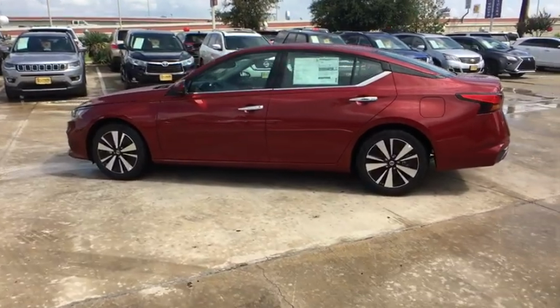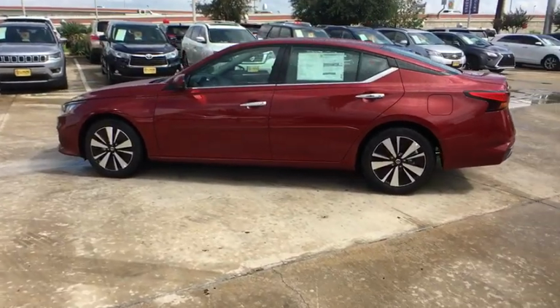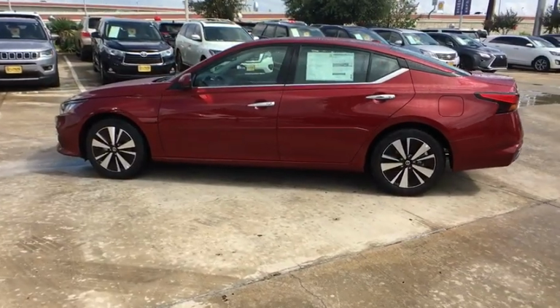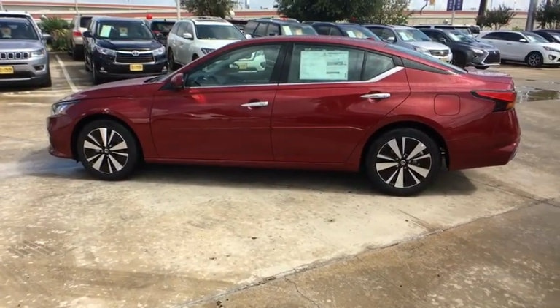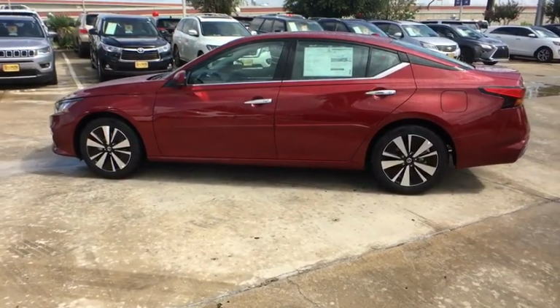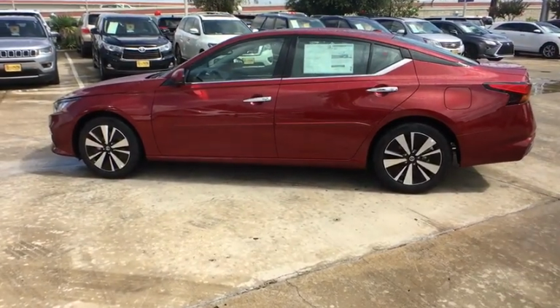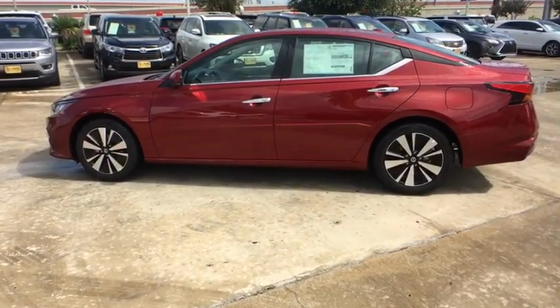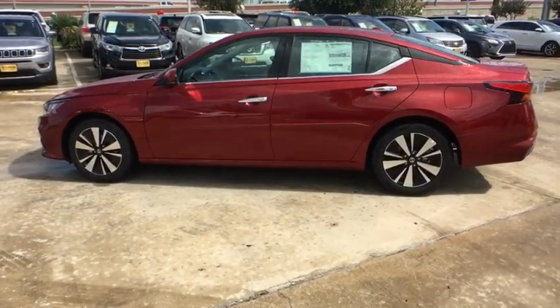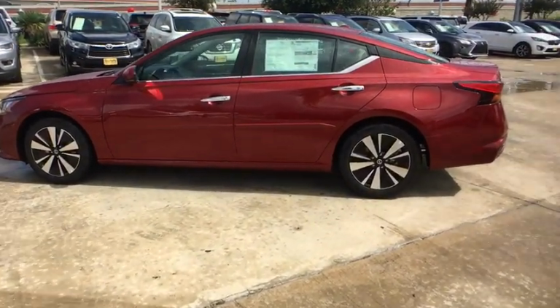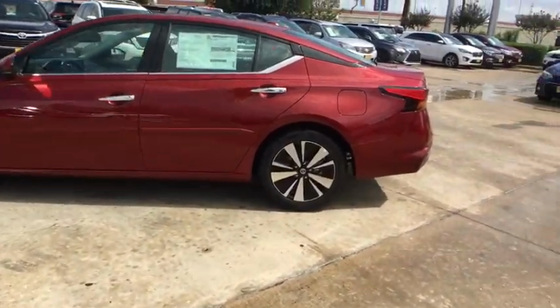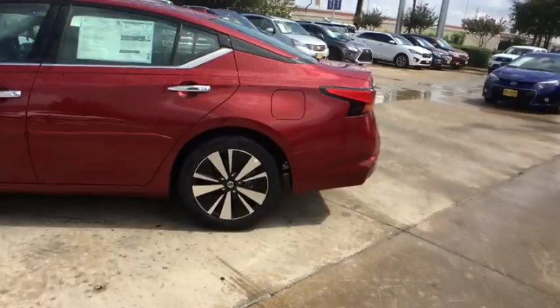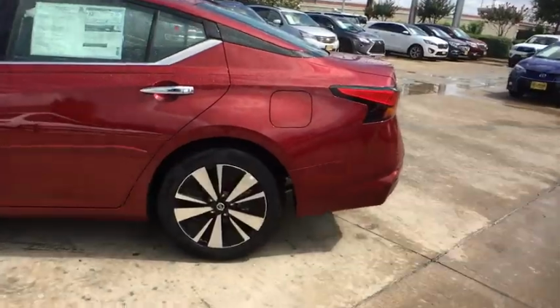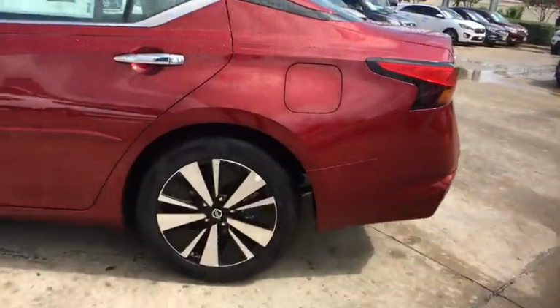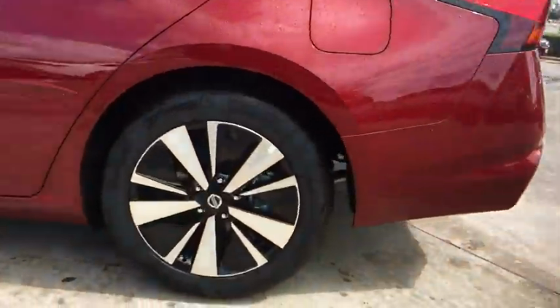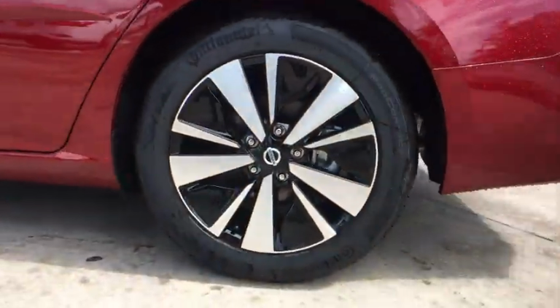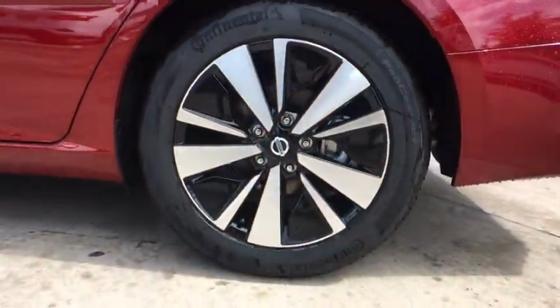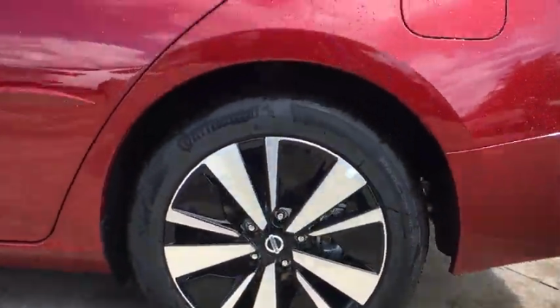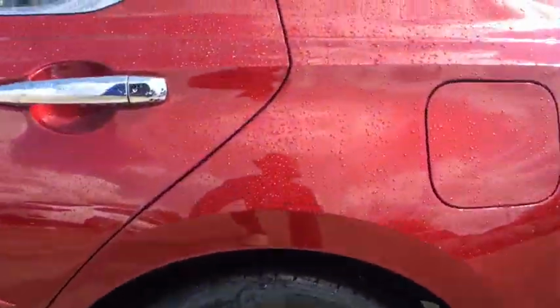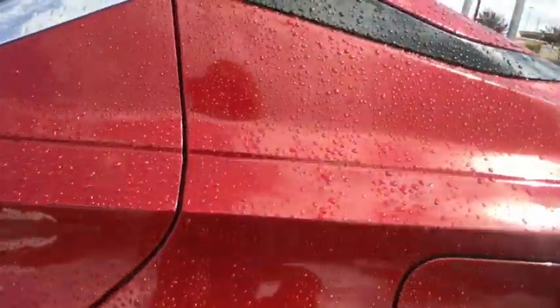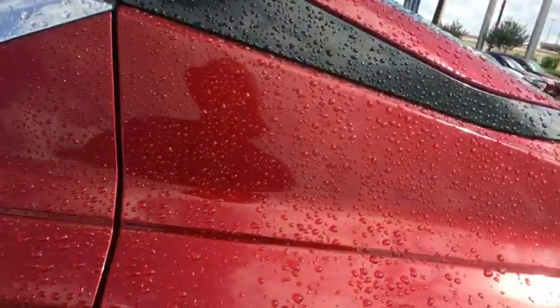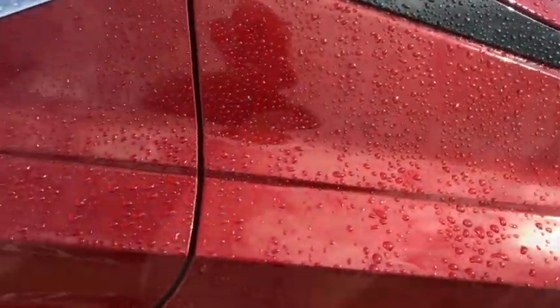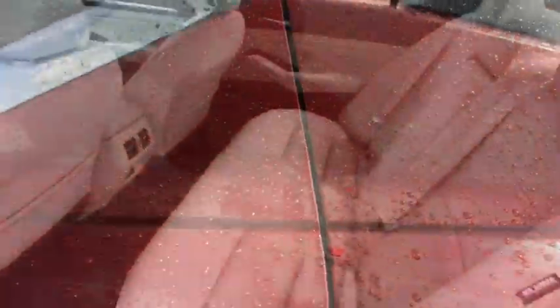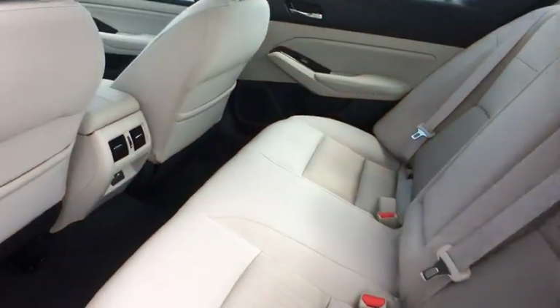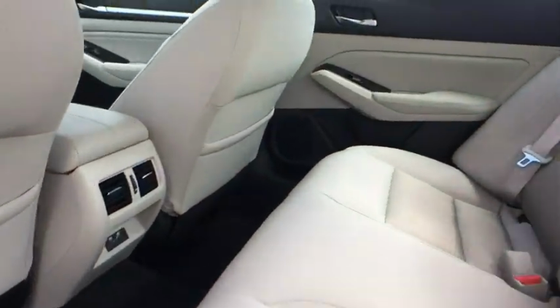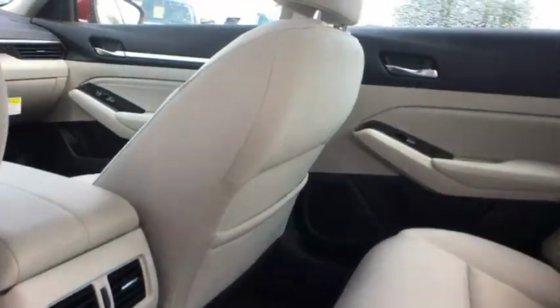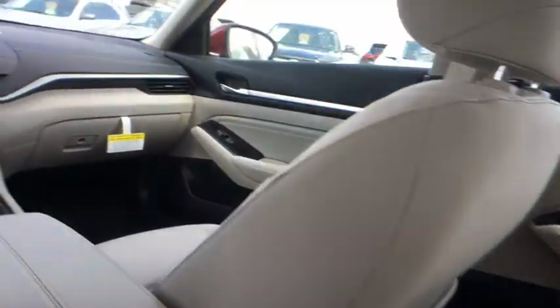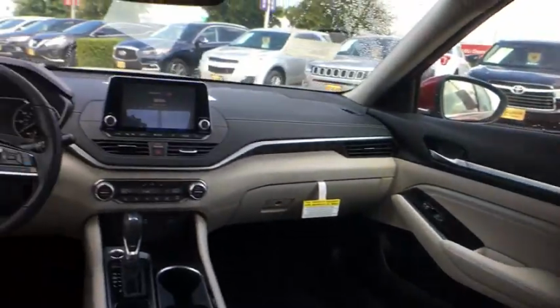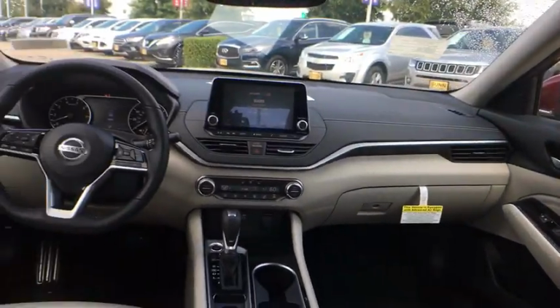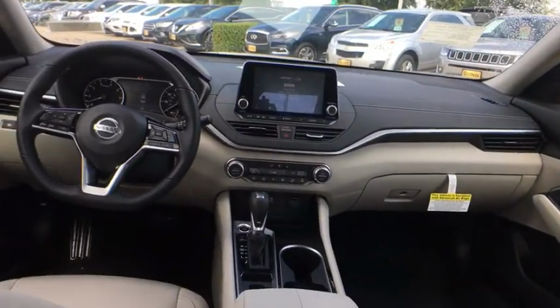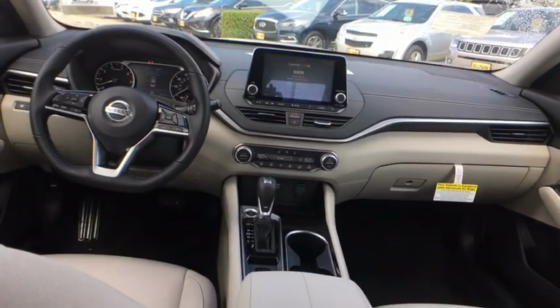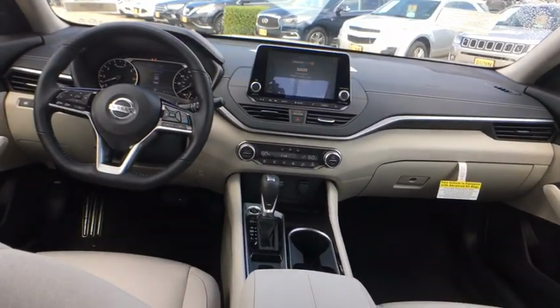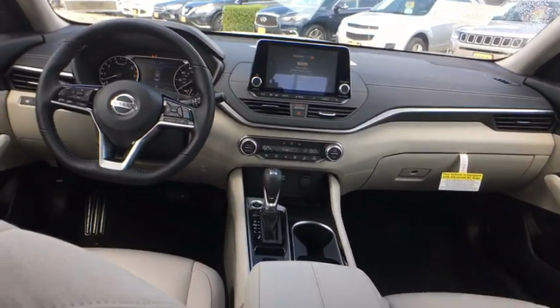Here are some of this vehicle's great options: backup camera, remote engine start, keyless entry, traction control, stability control, steering wheel audio controls, lane departure warning, anti-lock braking system, leather-wrapped steering wheel, and Bluetooth.